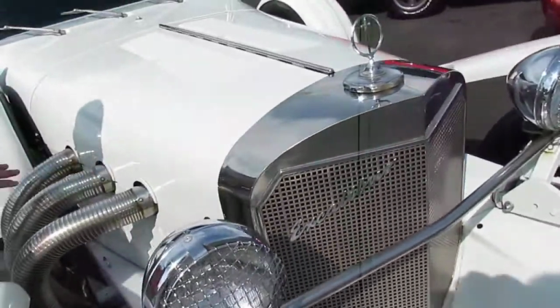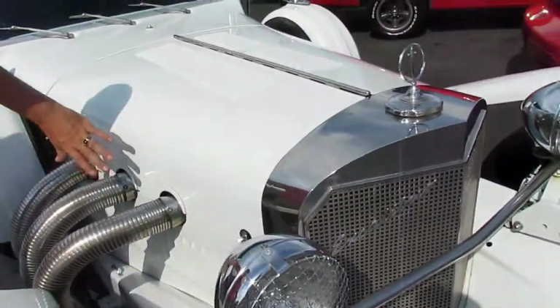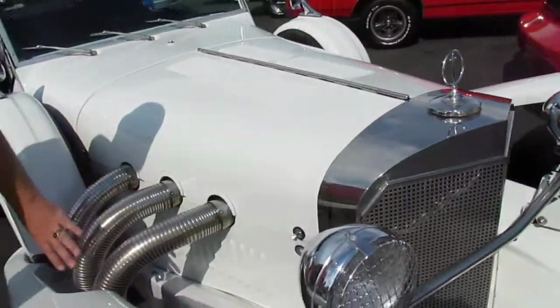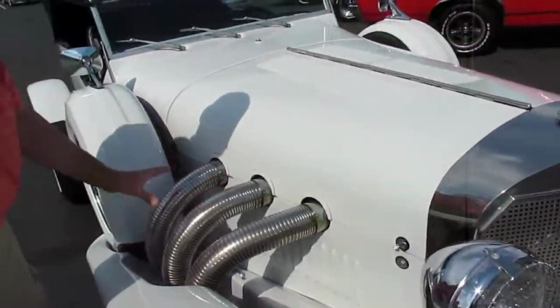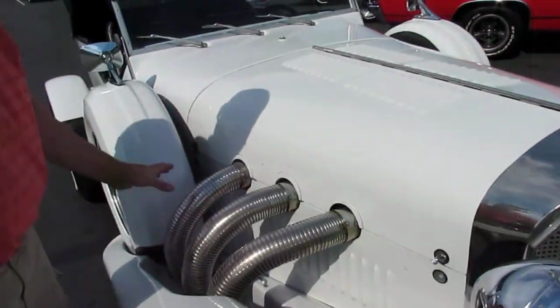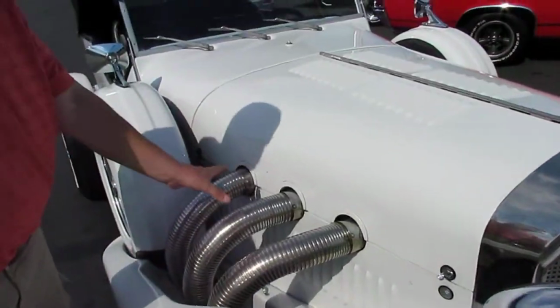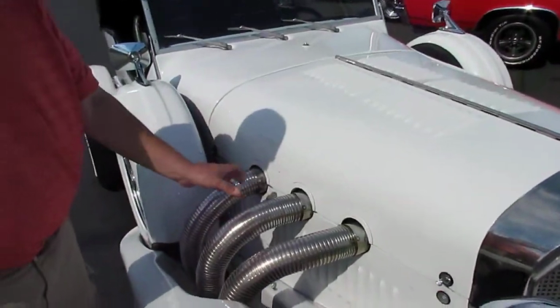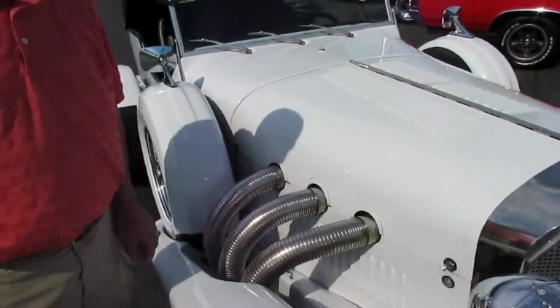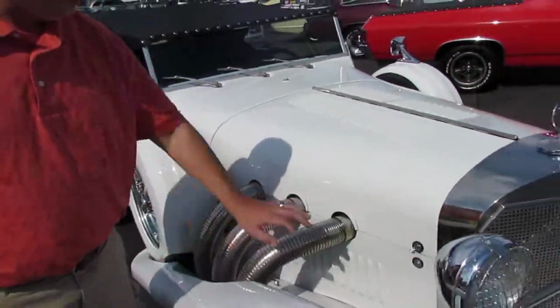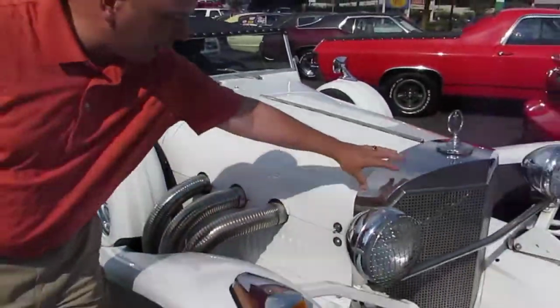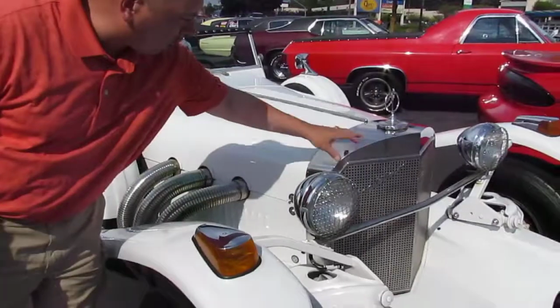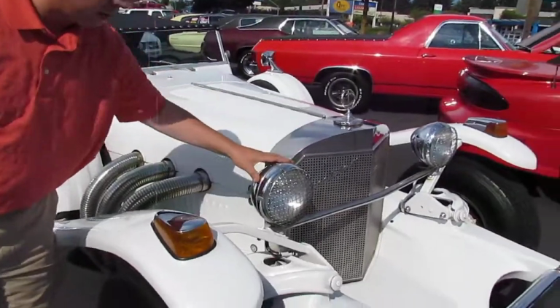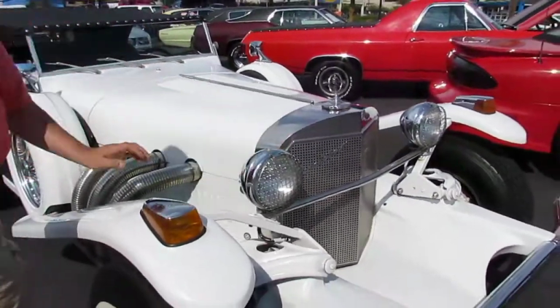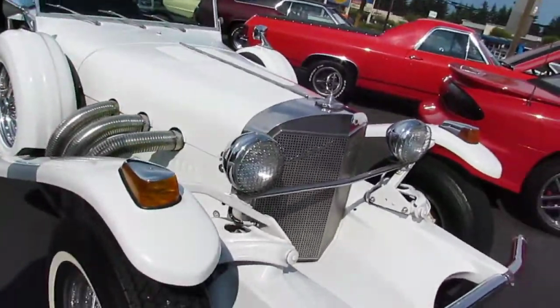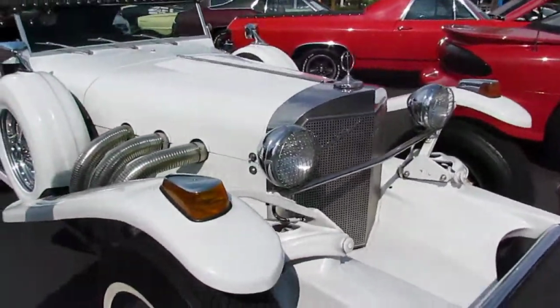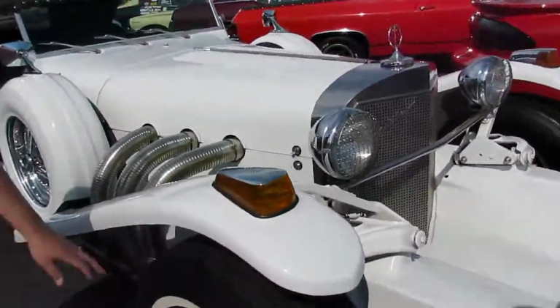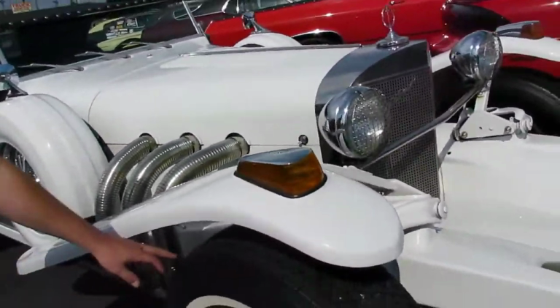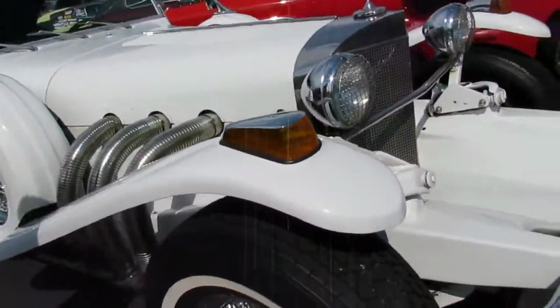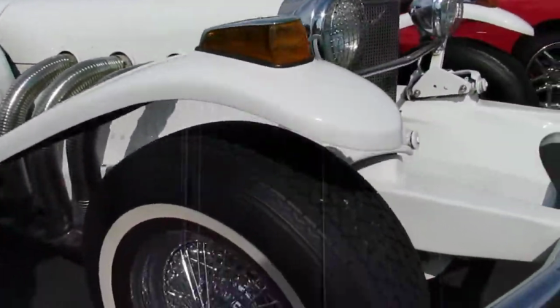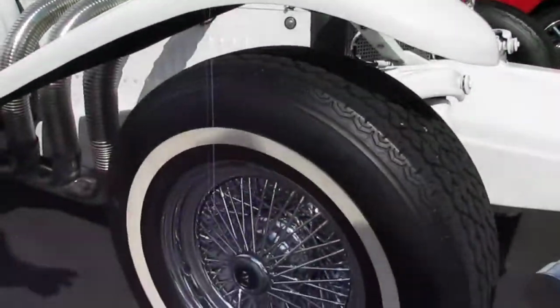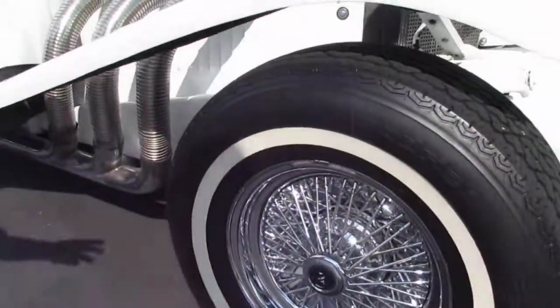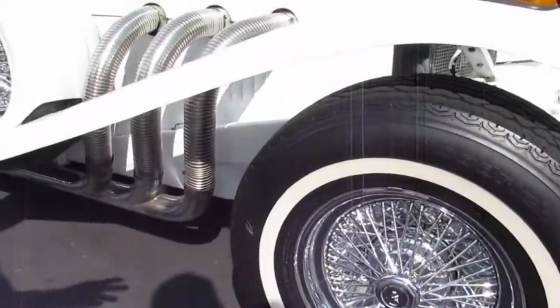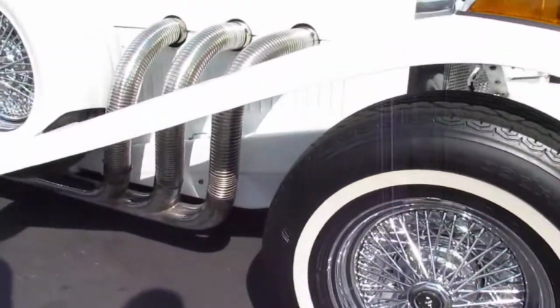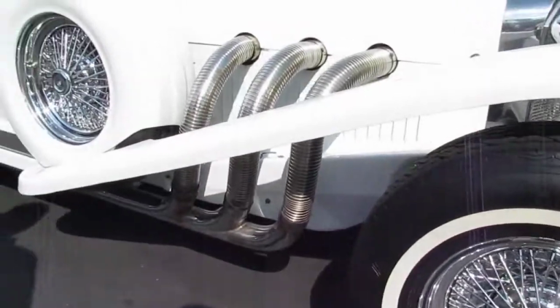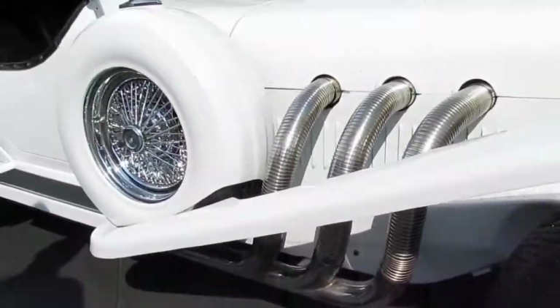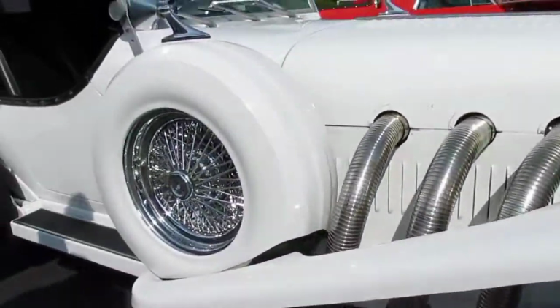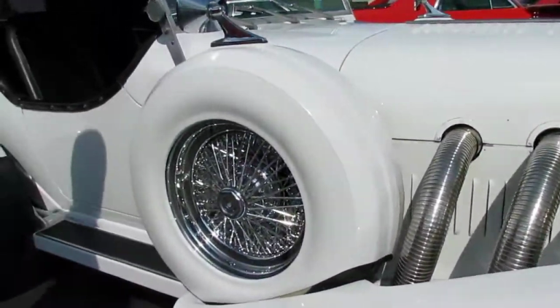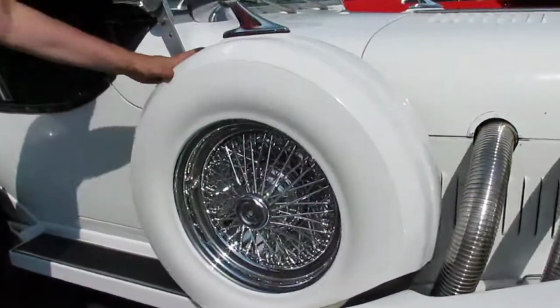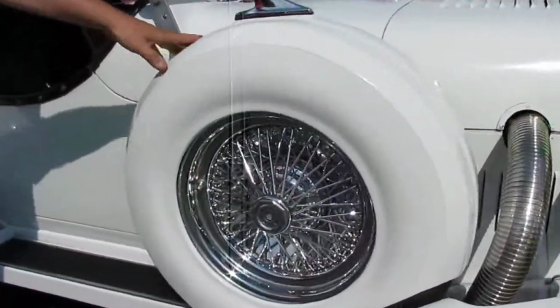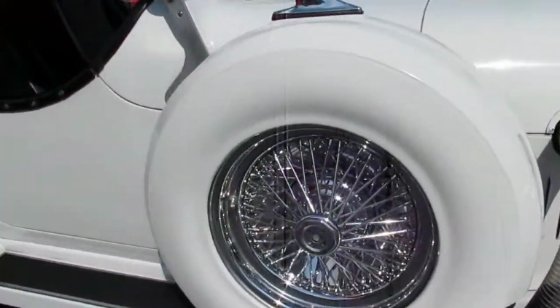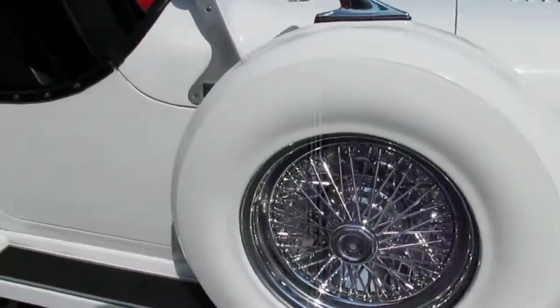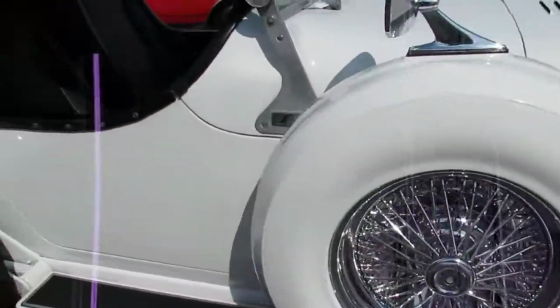Really cool side exhaust here, it's all functional. Pretty nice chrome here, older restoration. Radials, chrome wire wheels, and dual spare tires as well.